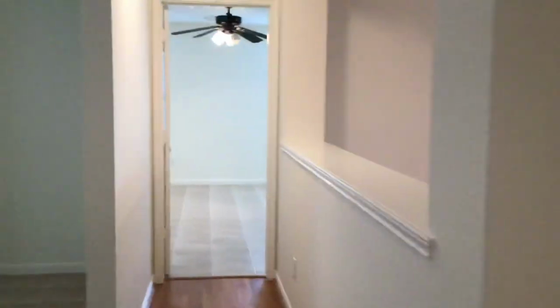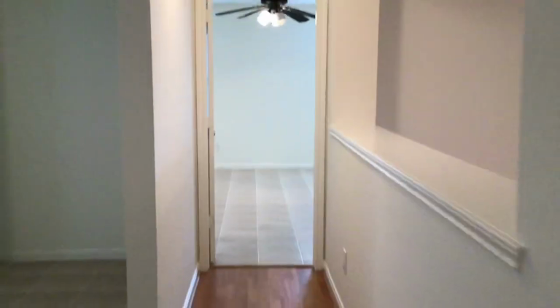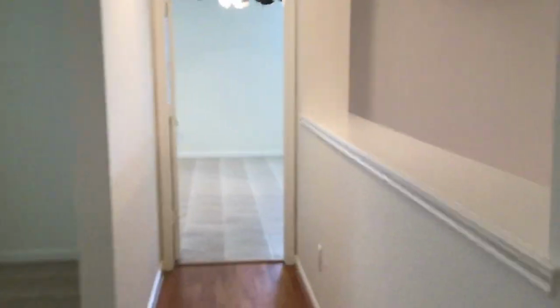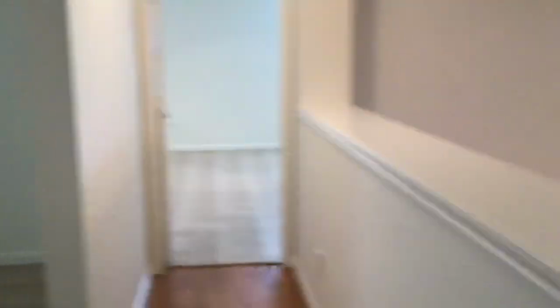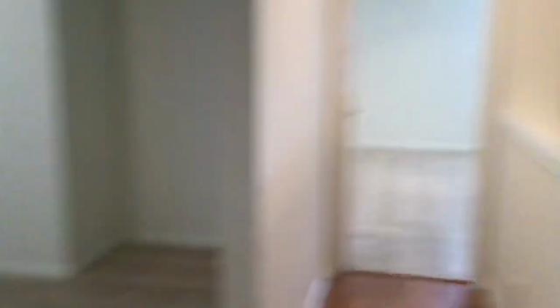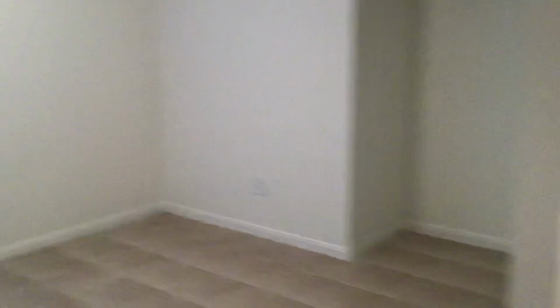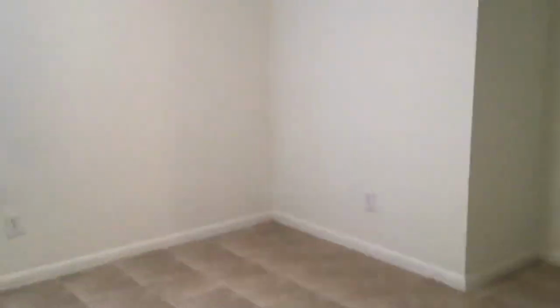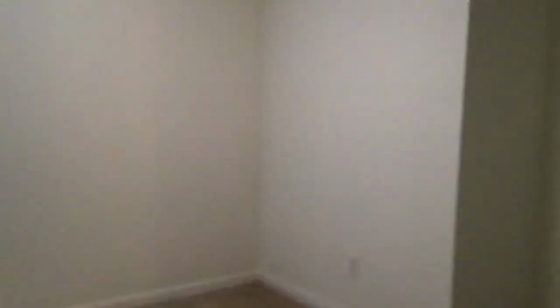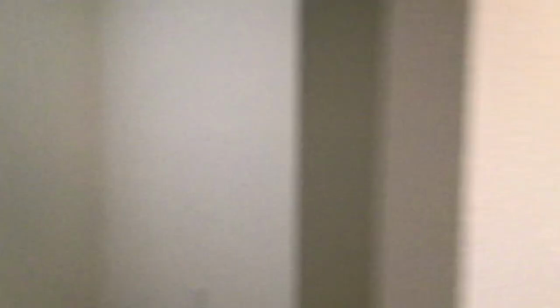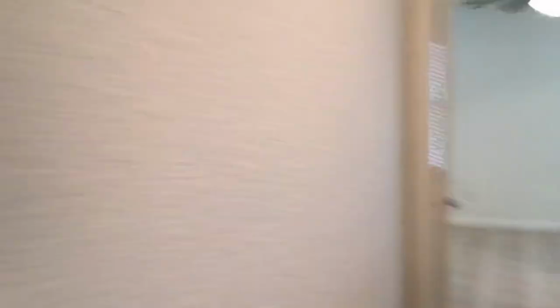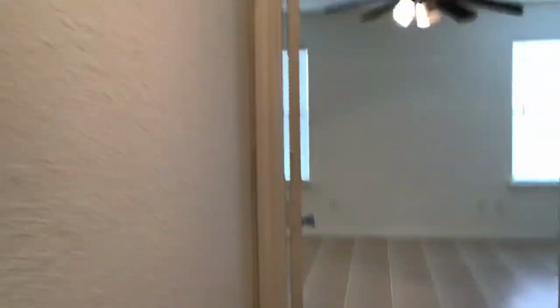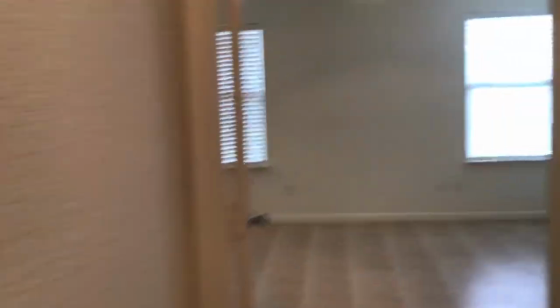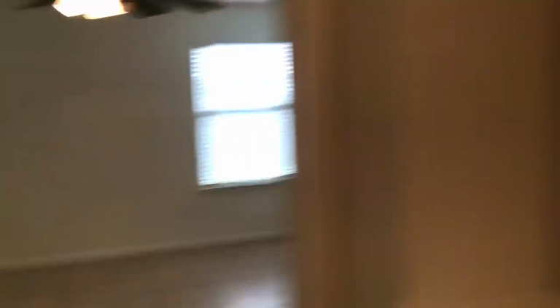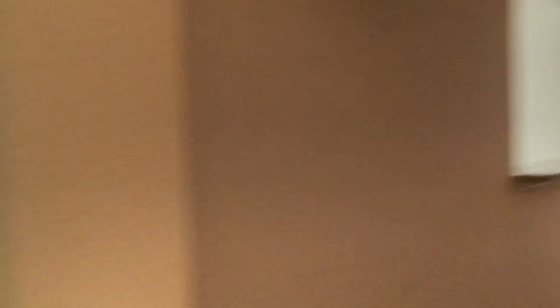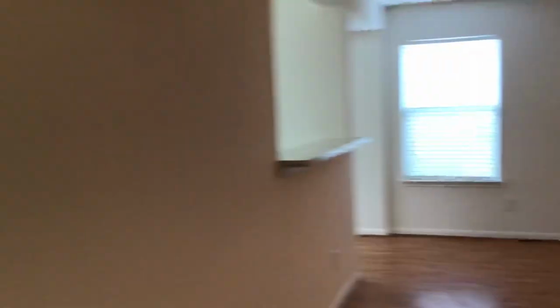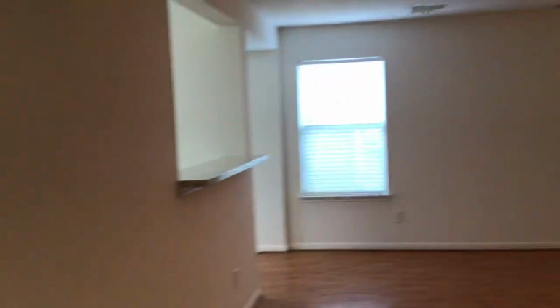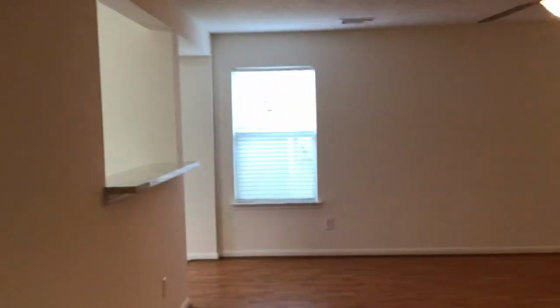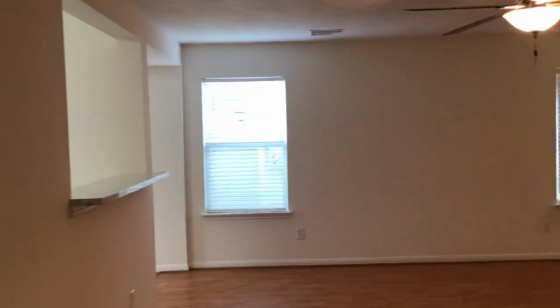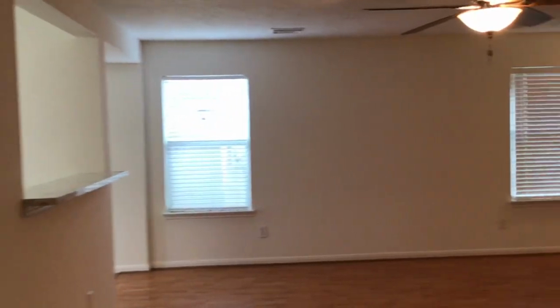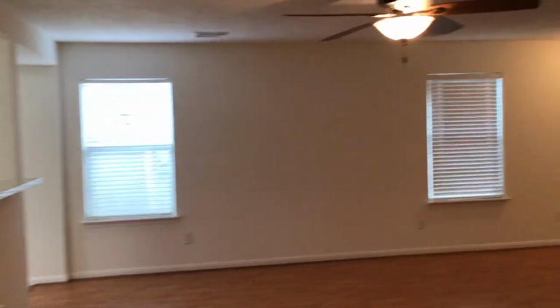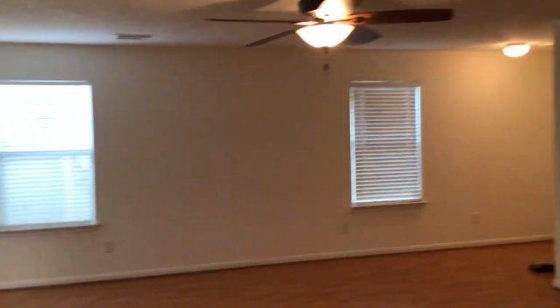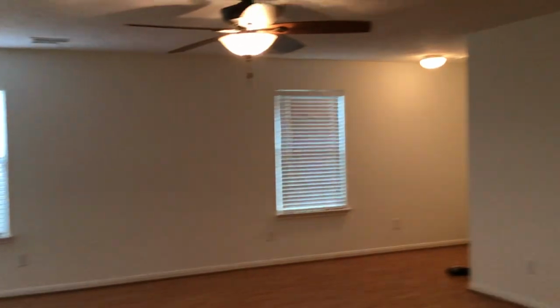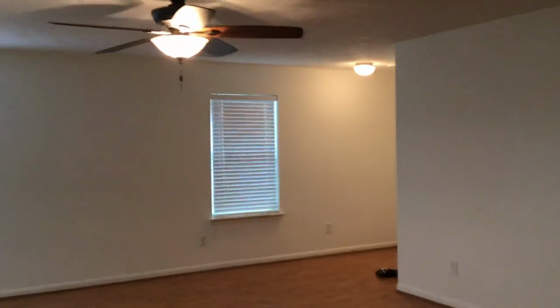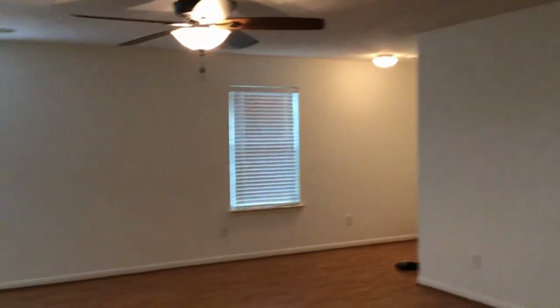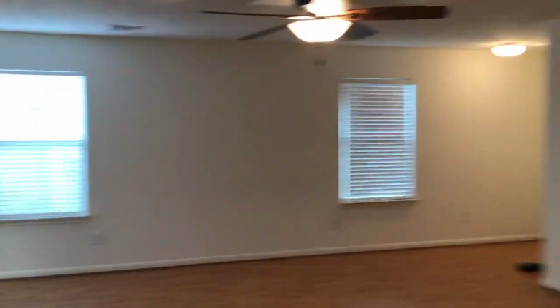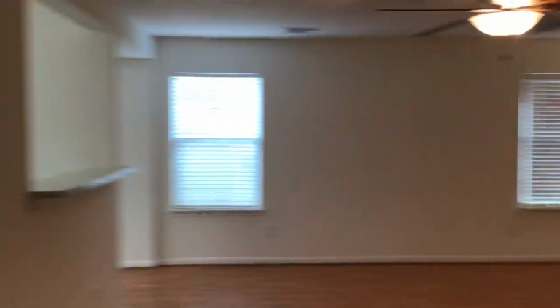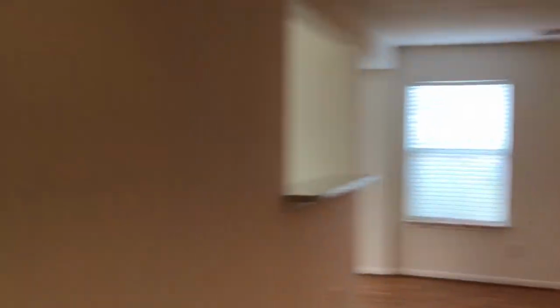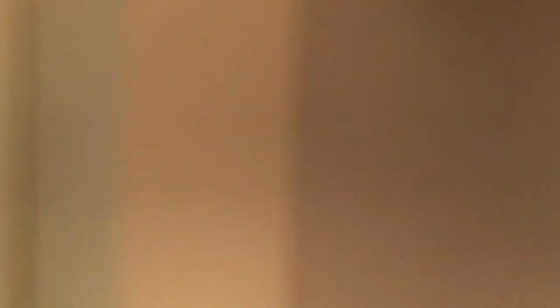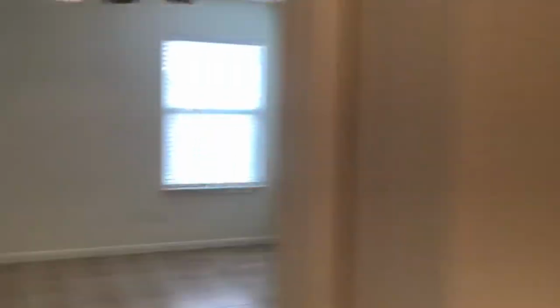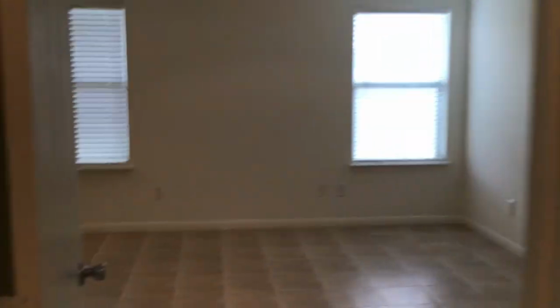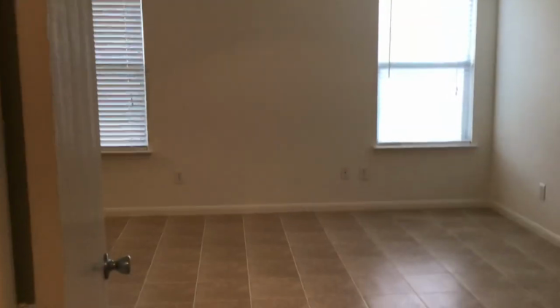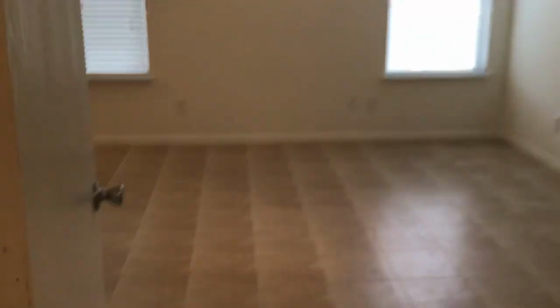I'm going to go further up the hallway, again past that little game room, looking over into the living room from the hallway. And then we're going to go on into the master bedroom.